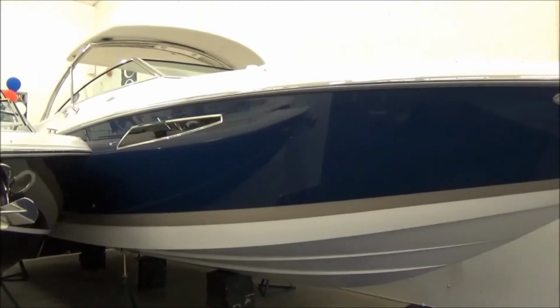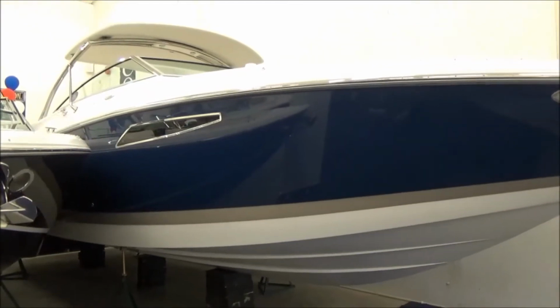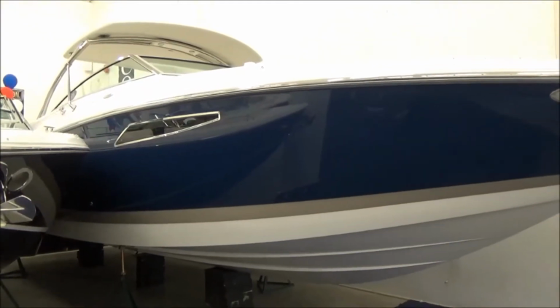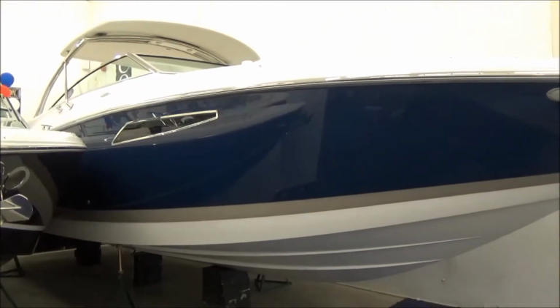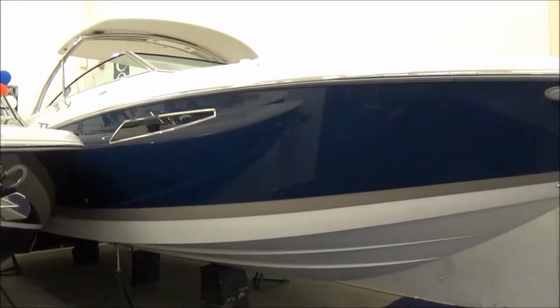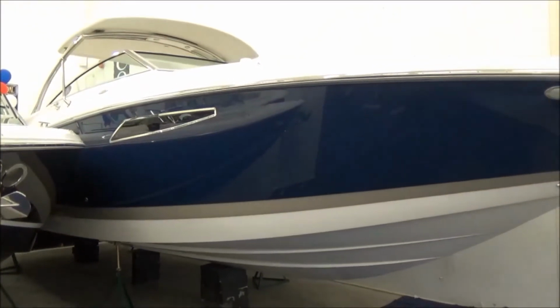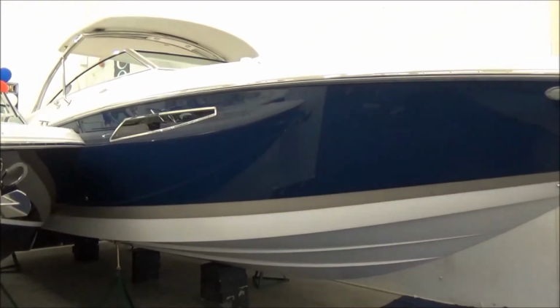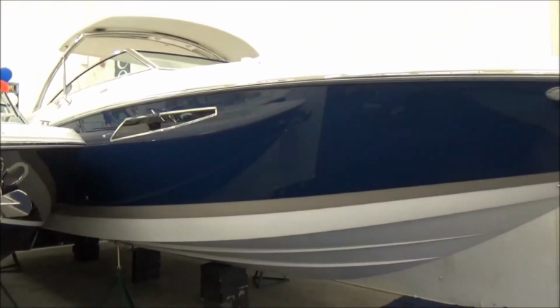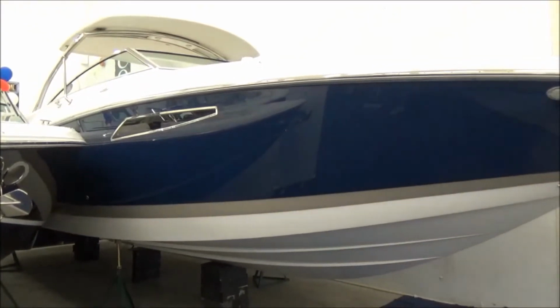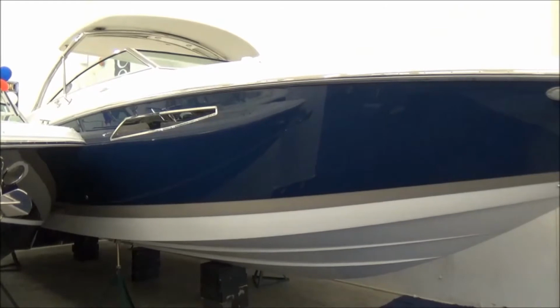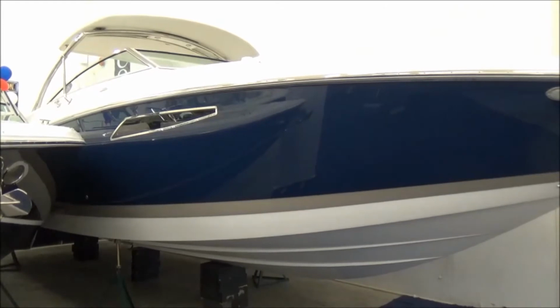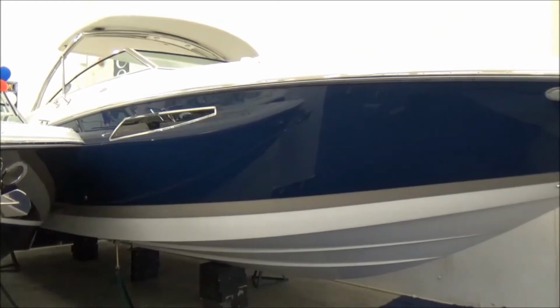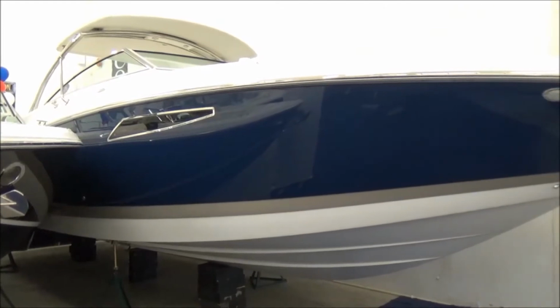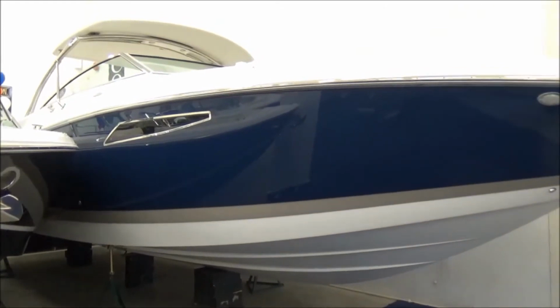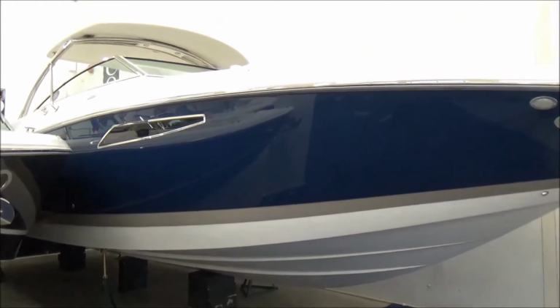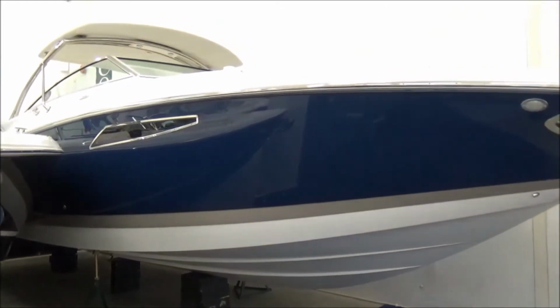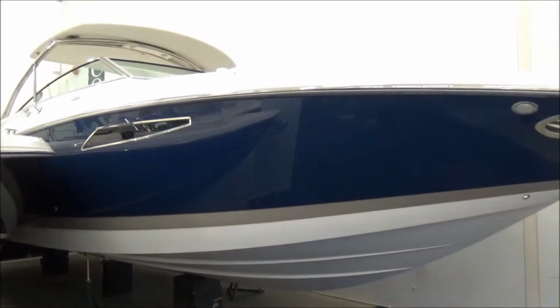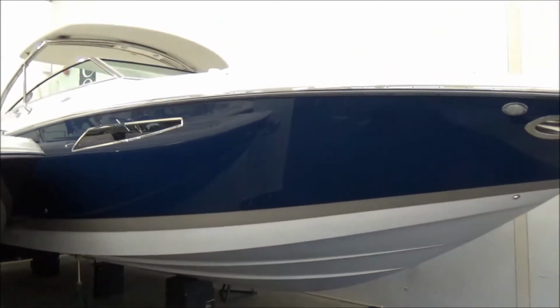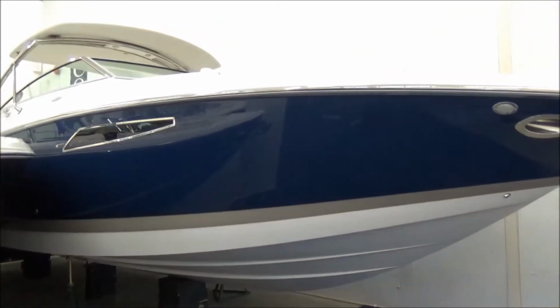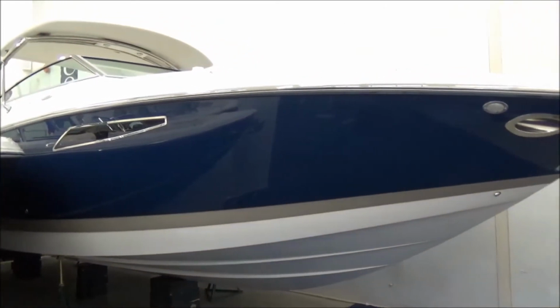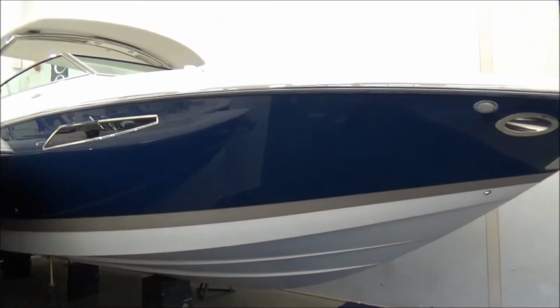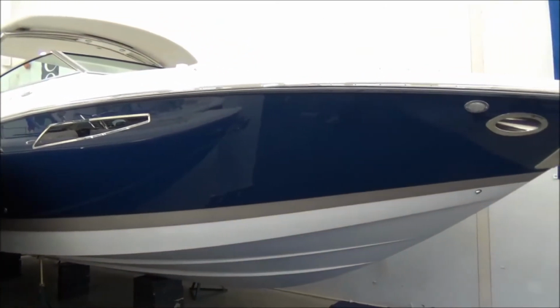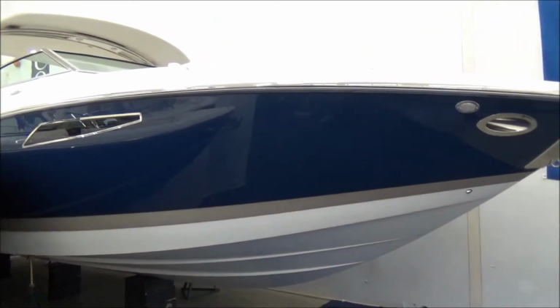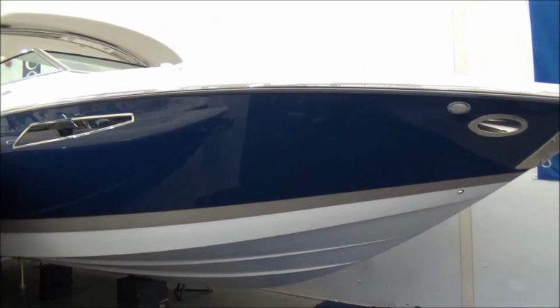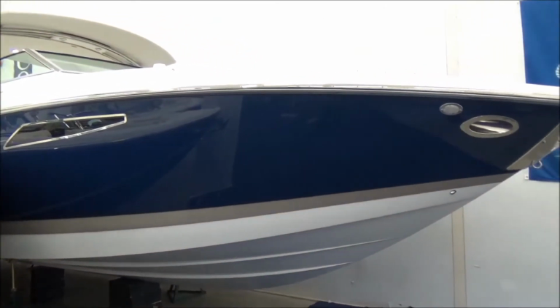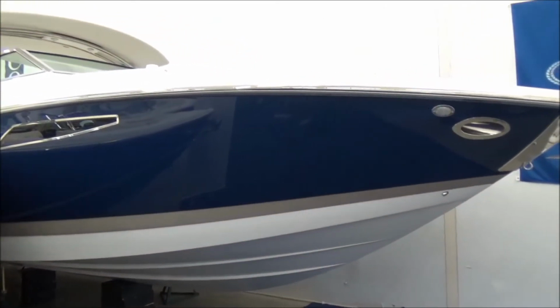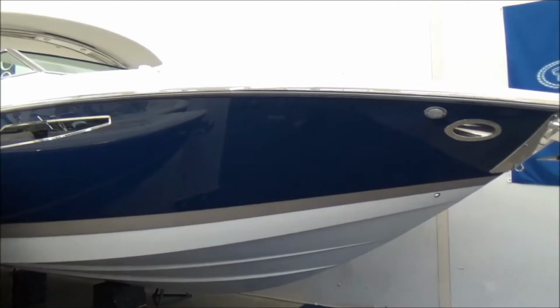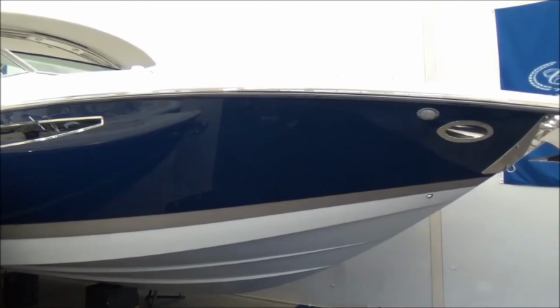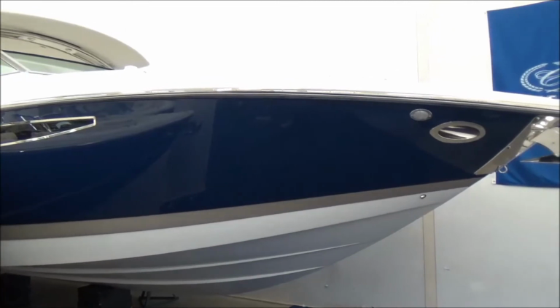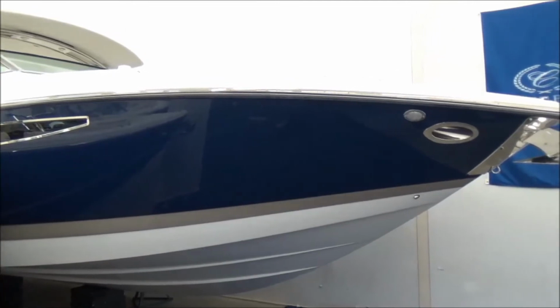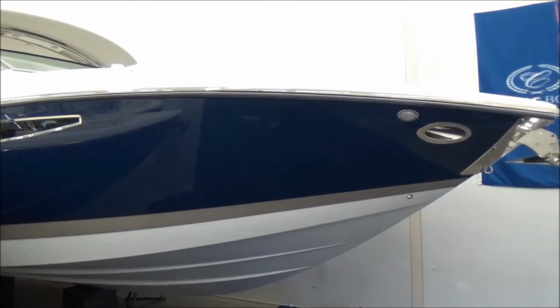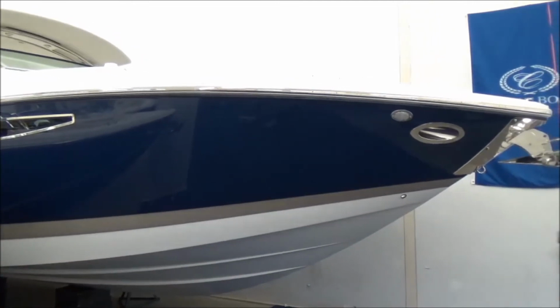Hi folks, Jason Clemens here from Clemens Boats in Sandusky, Ohio. Today we are taking a look at our 2016 Cobalt 336.